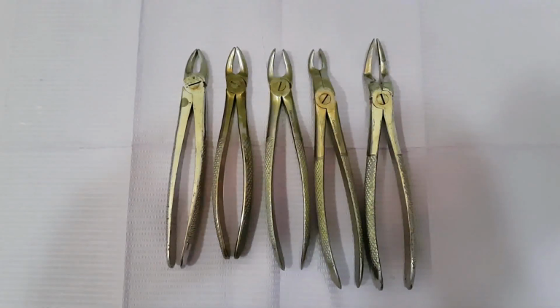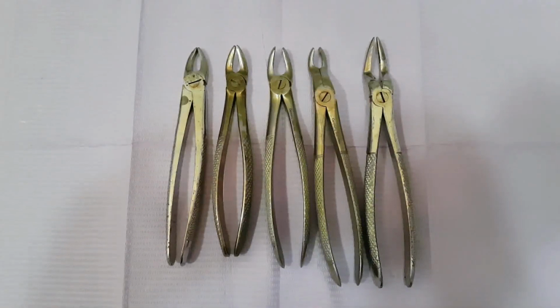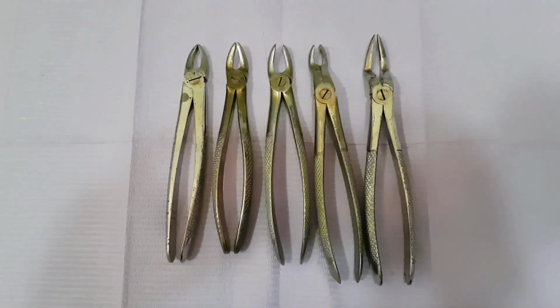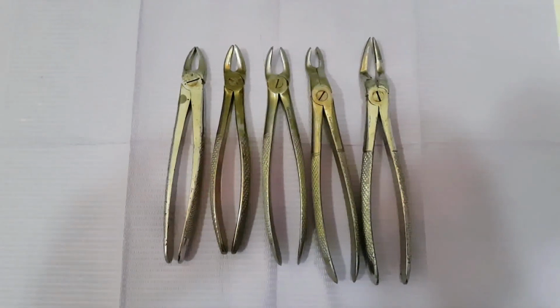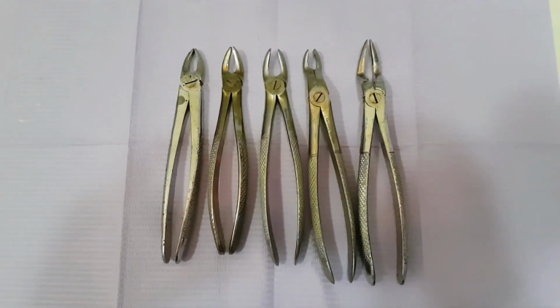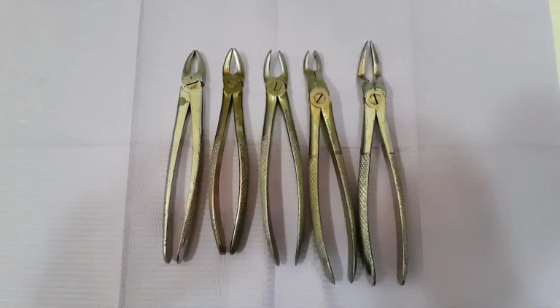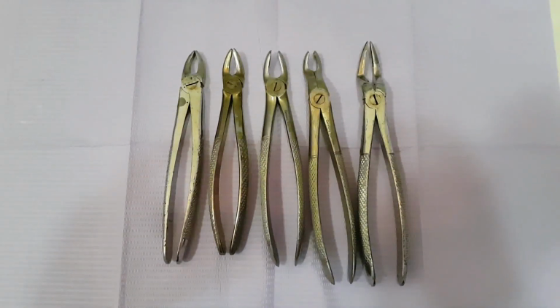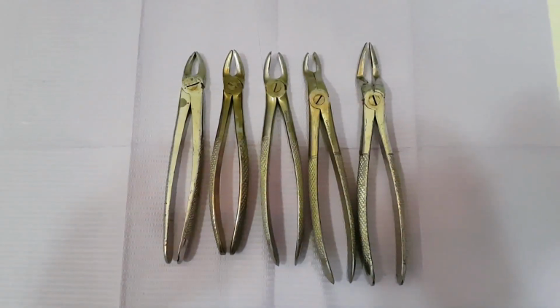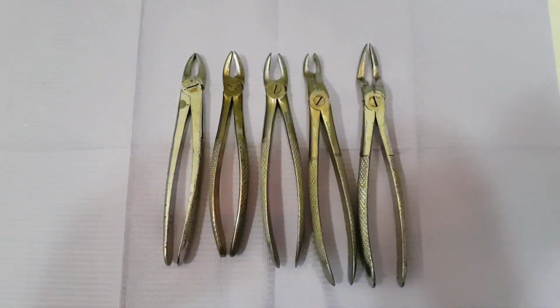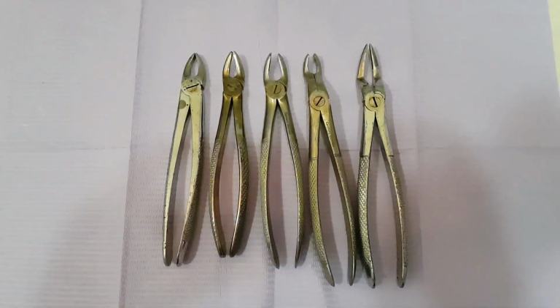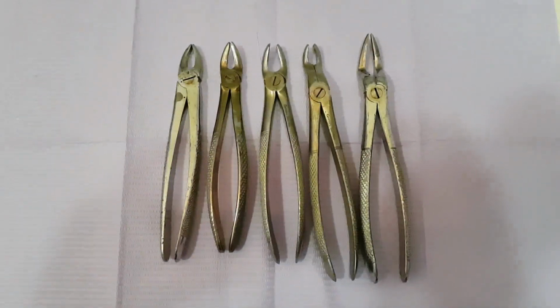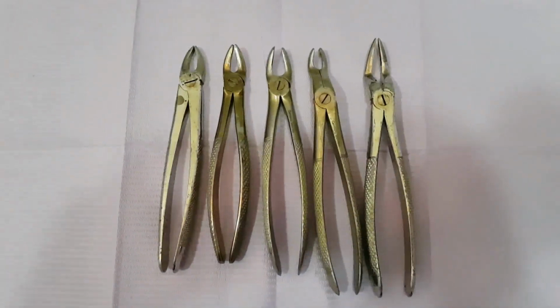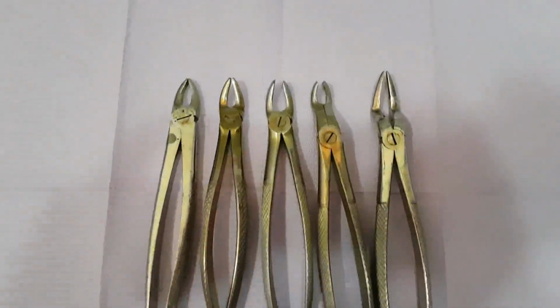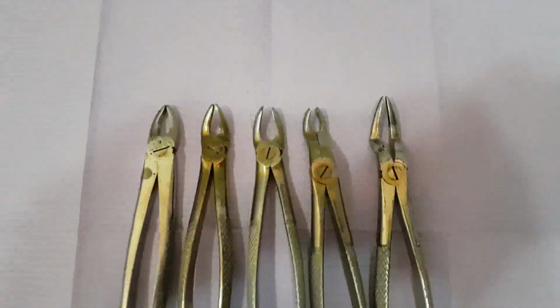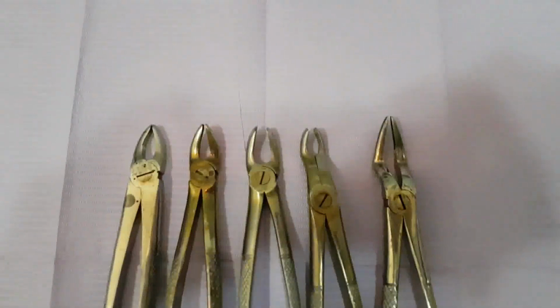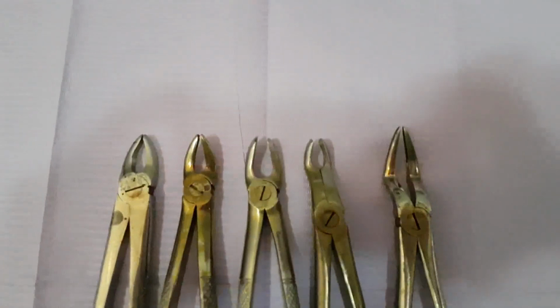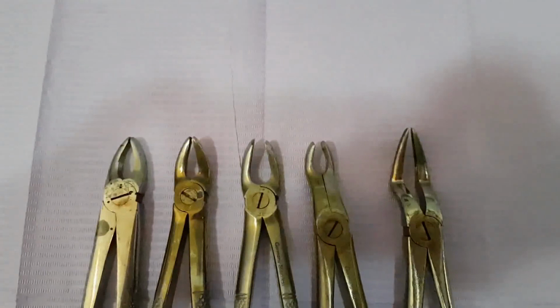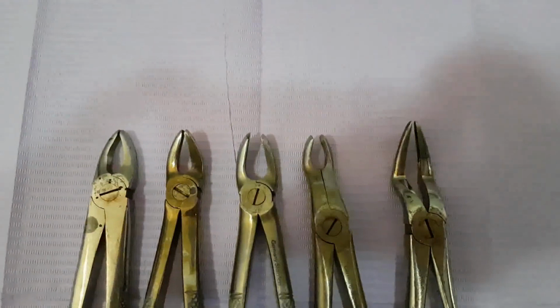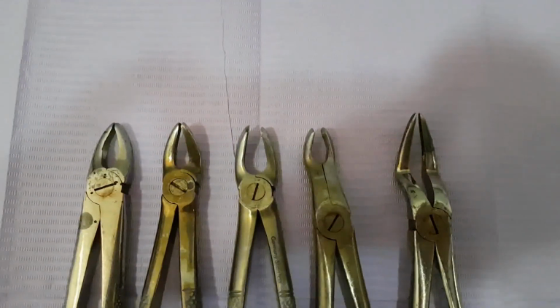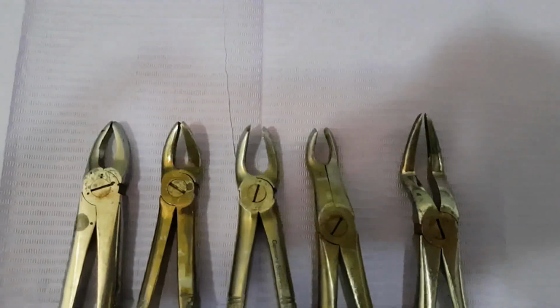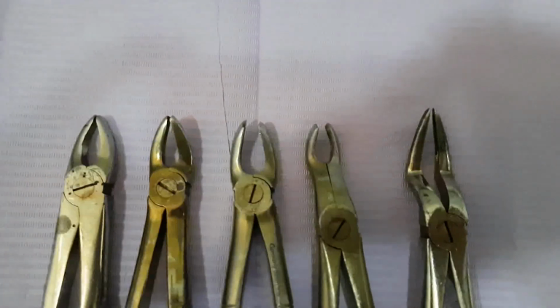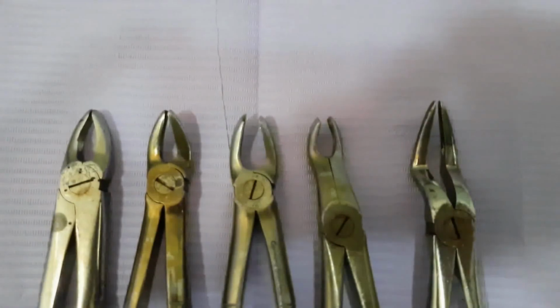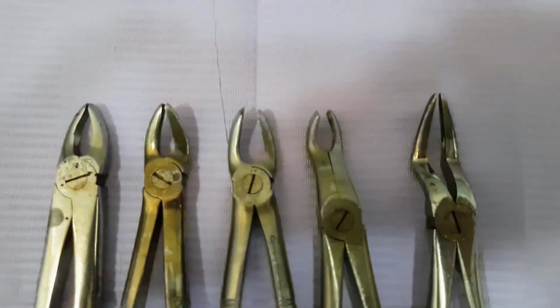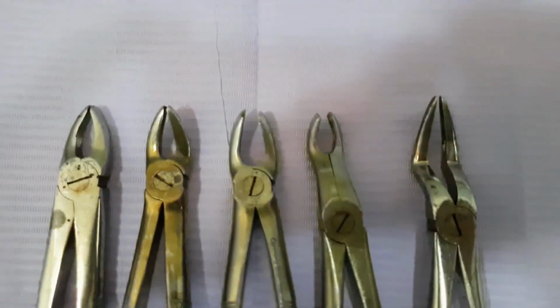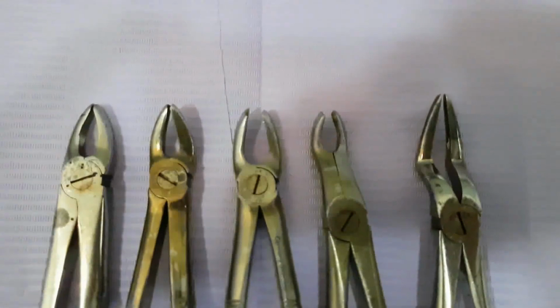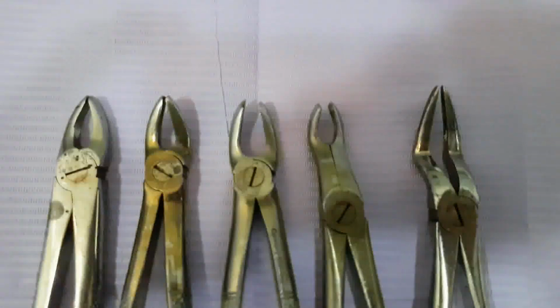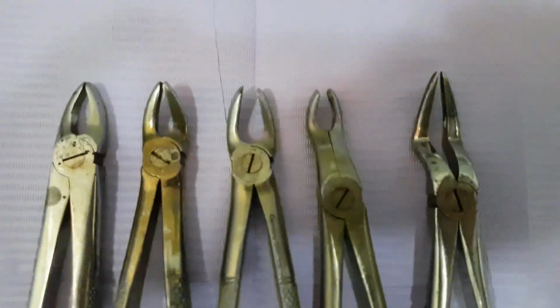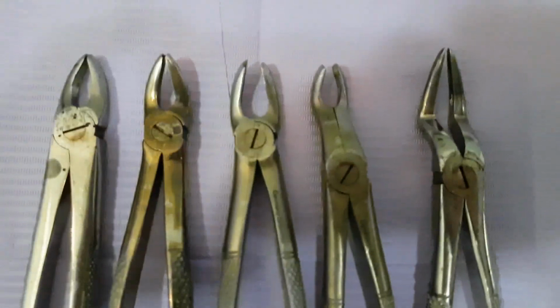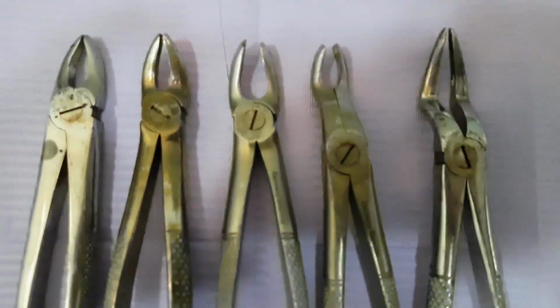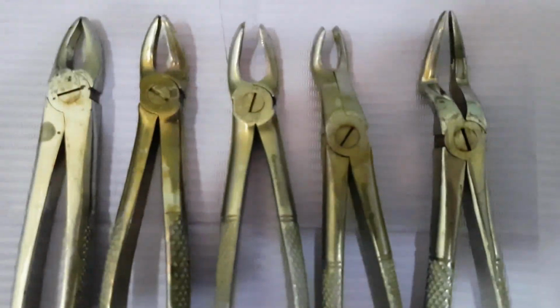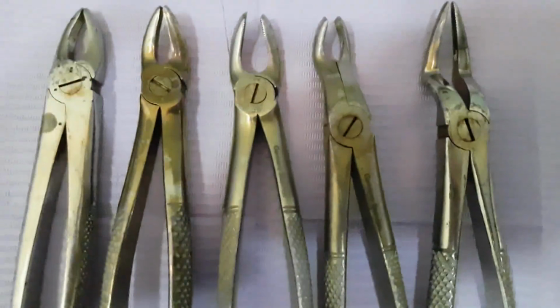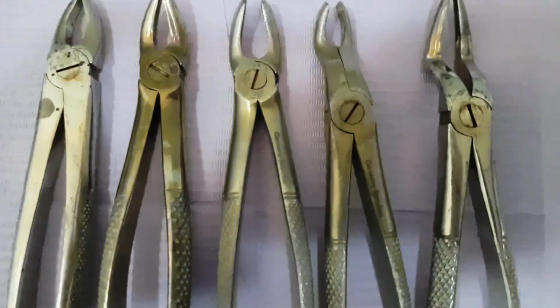Hello everyone. In this video I want to show you all the forceps that are used for tooth extraction in the upper jaw. Here you can have a close look at them.